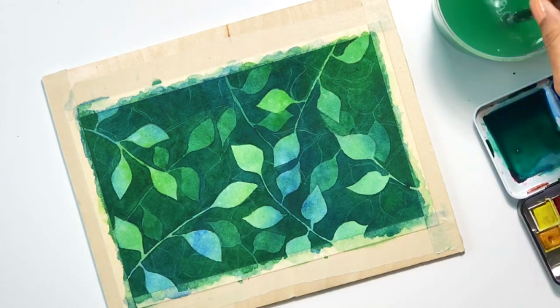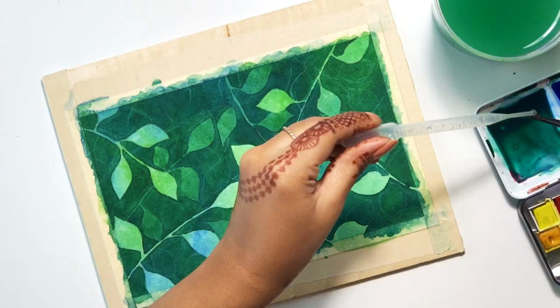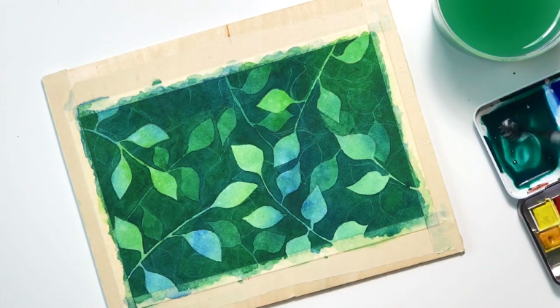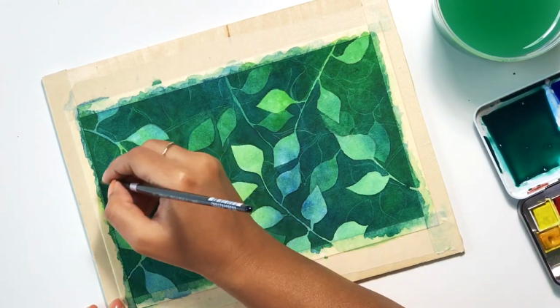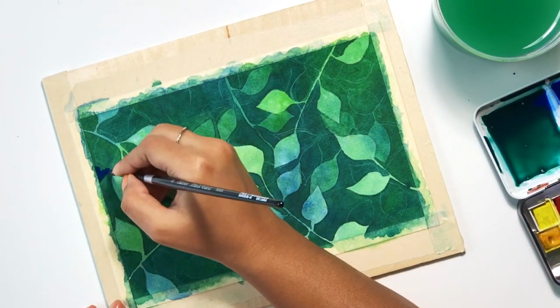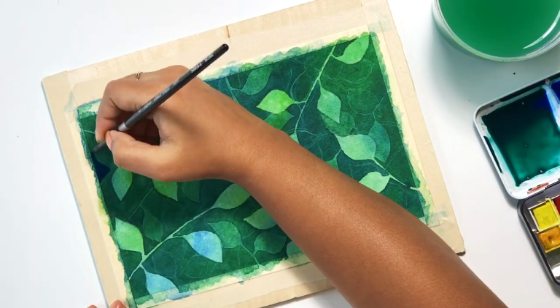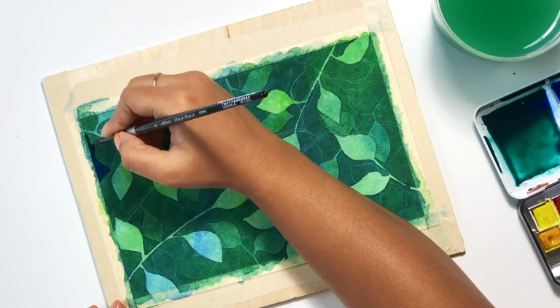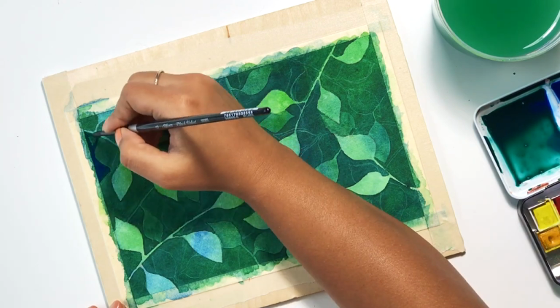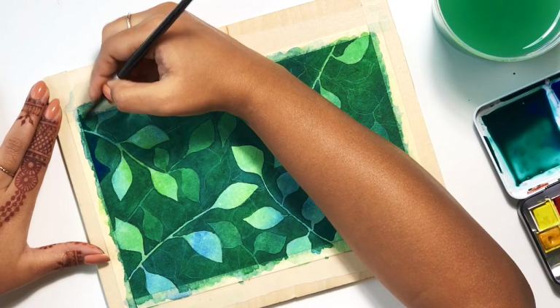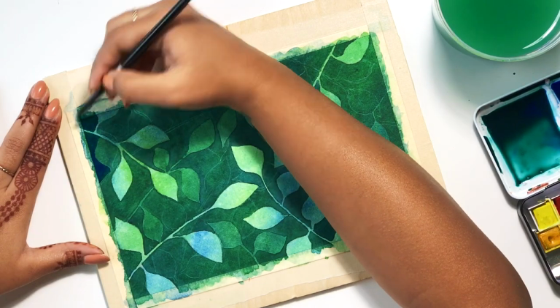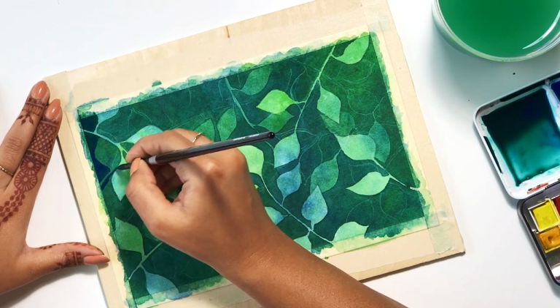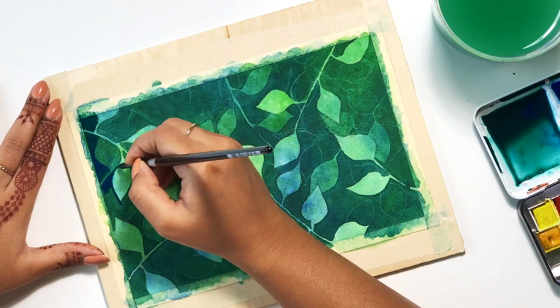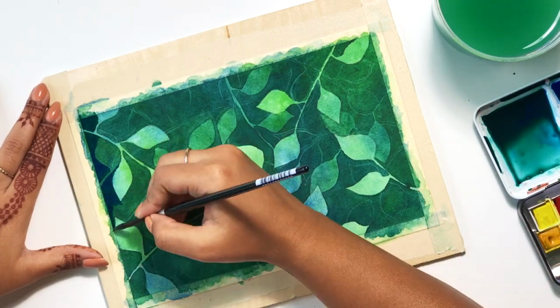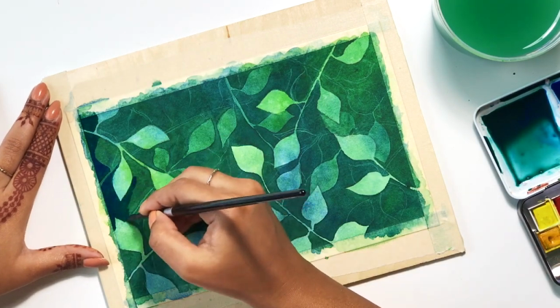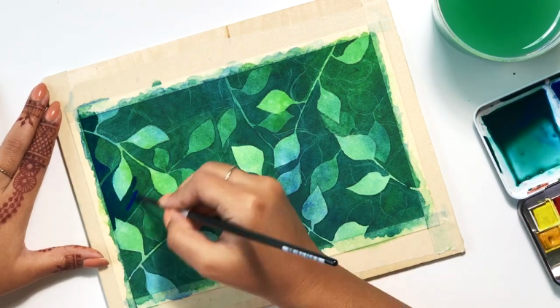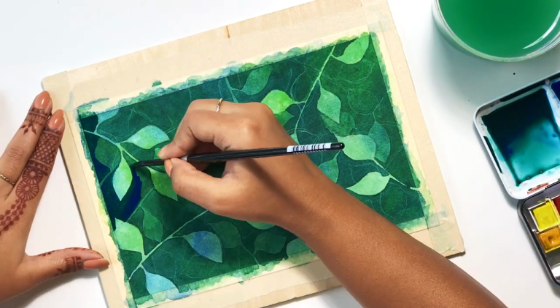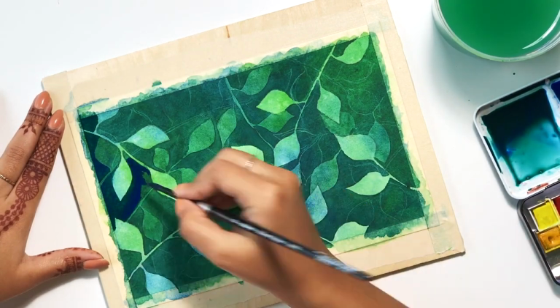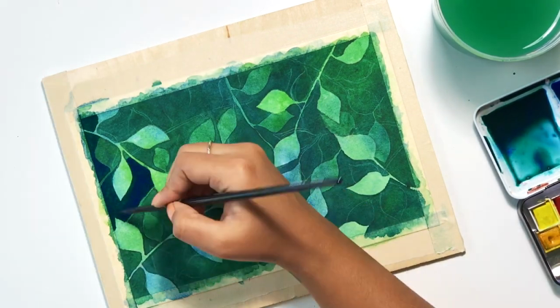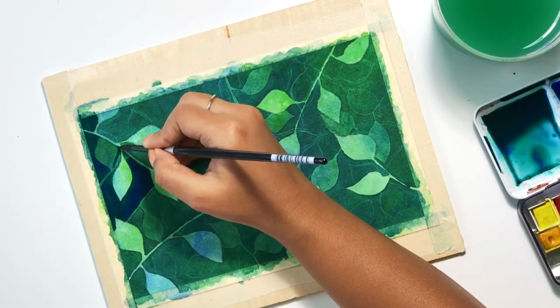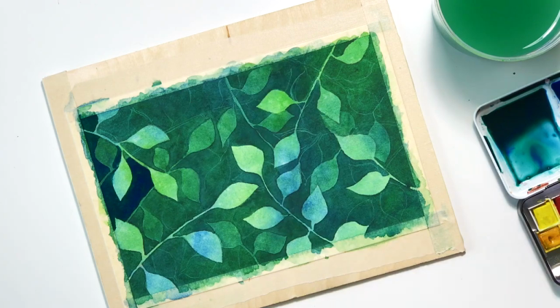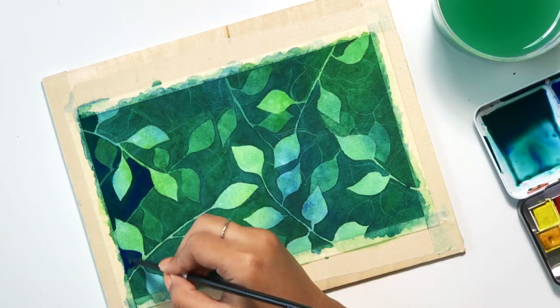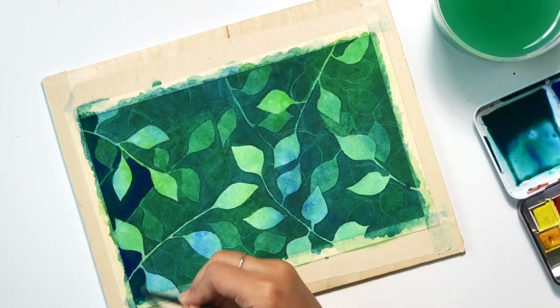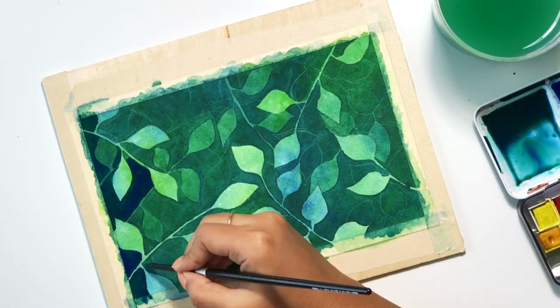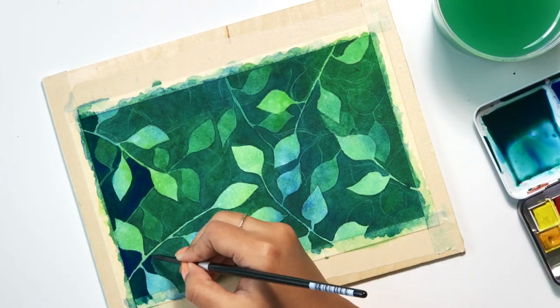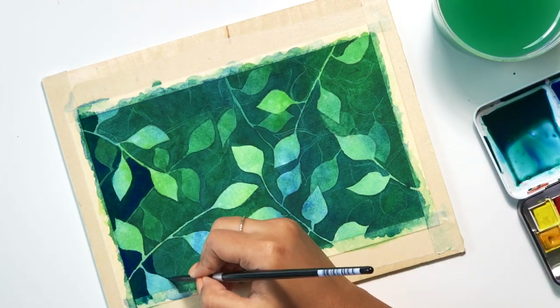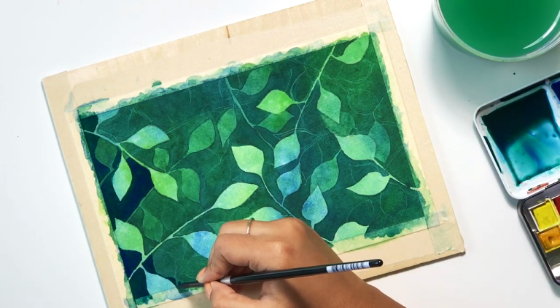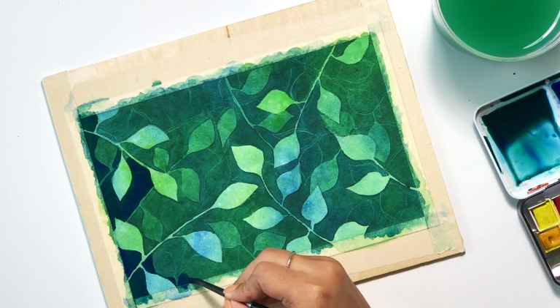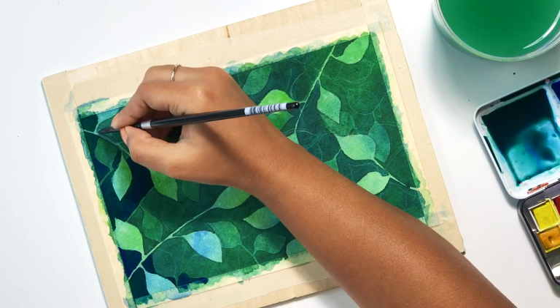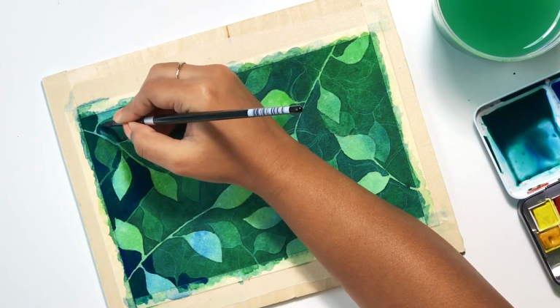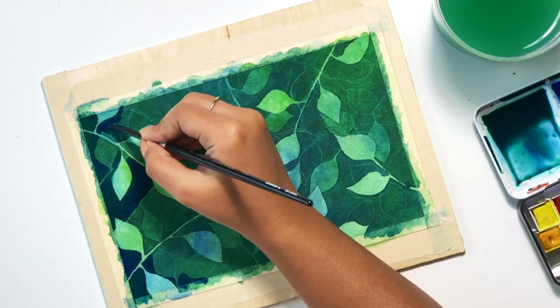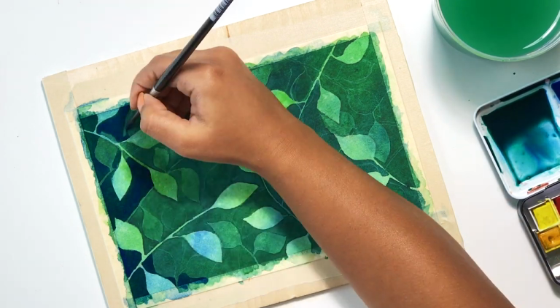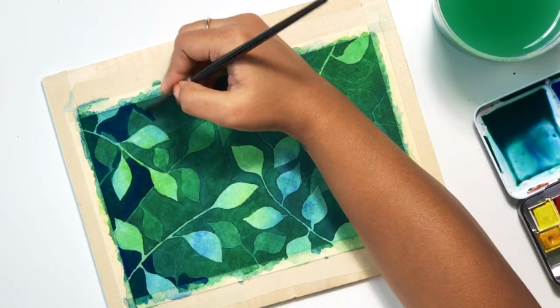So you get the idea — the more layers of paint you put down, it's going to appear as if there are more layers of objects lying on your background, and you can achieve that depth perception in your paintings.